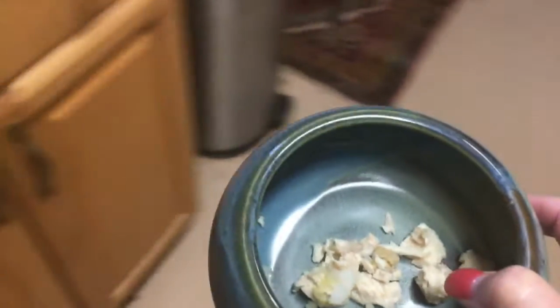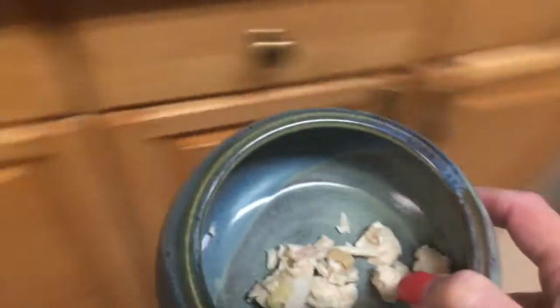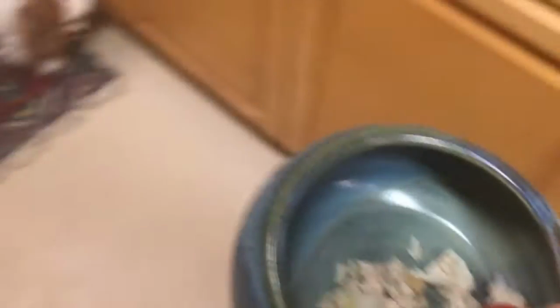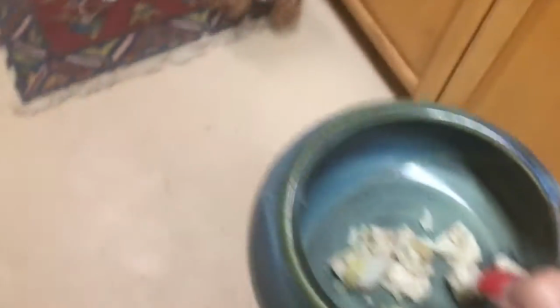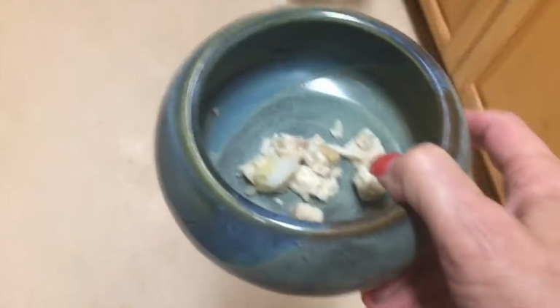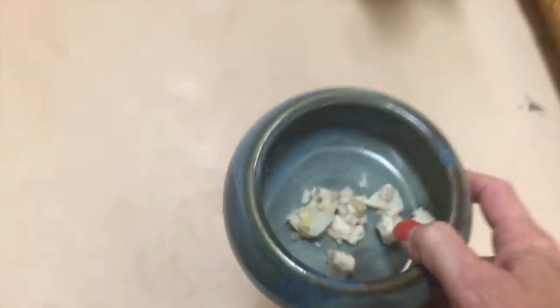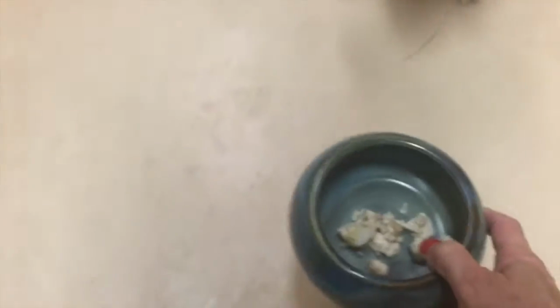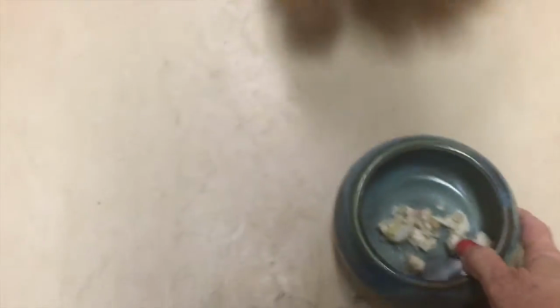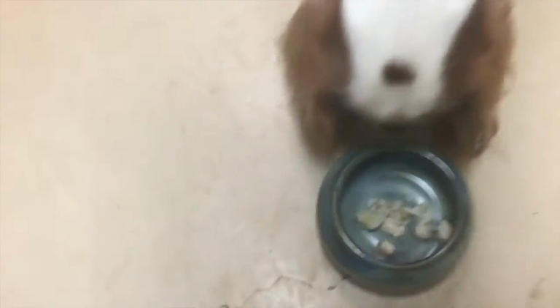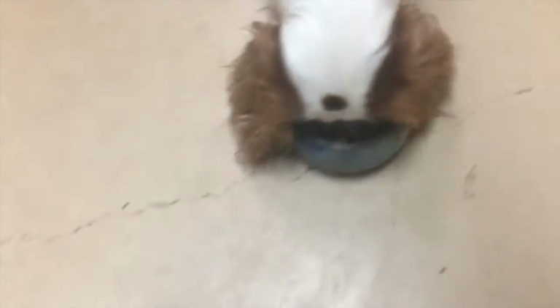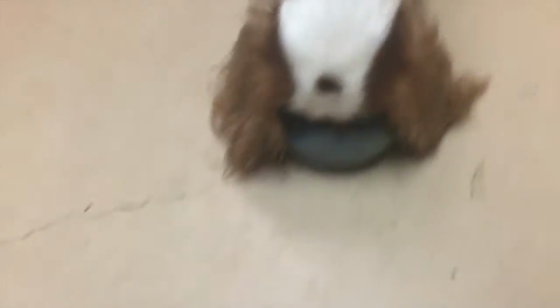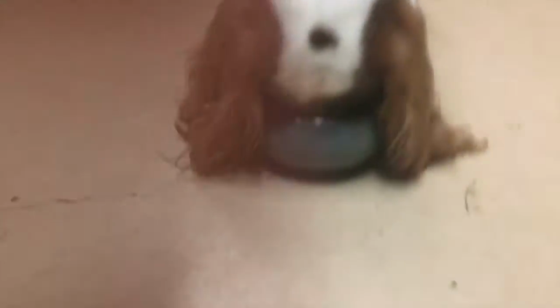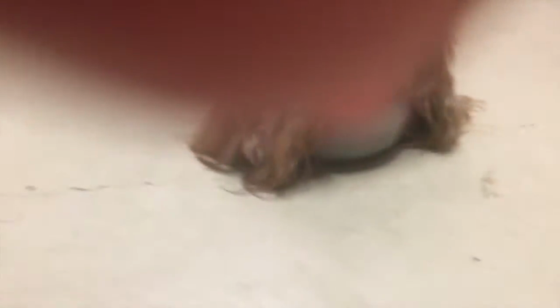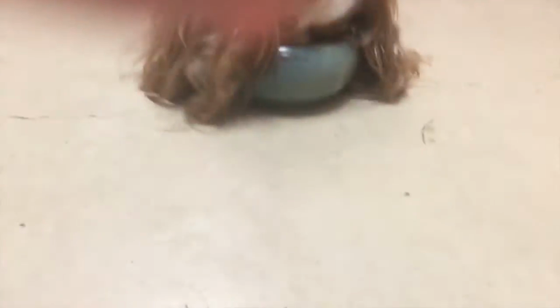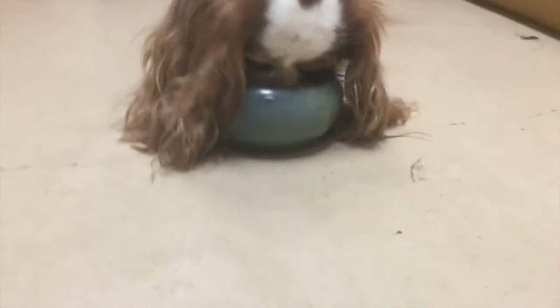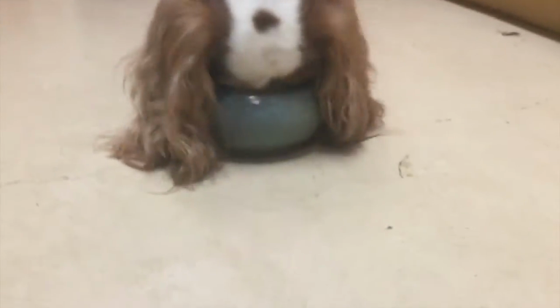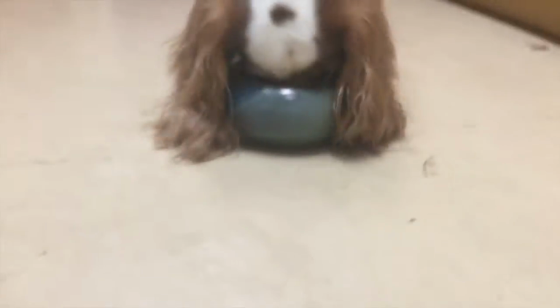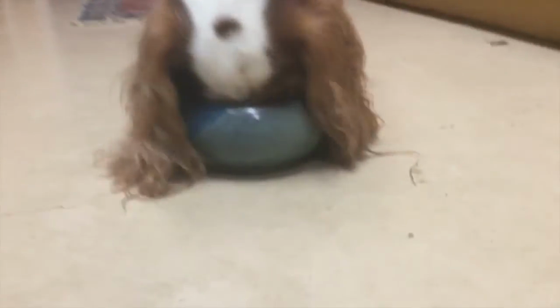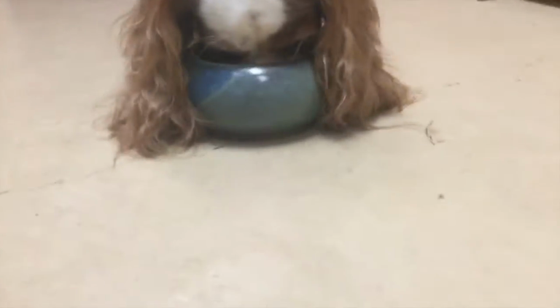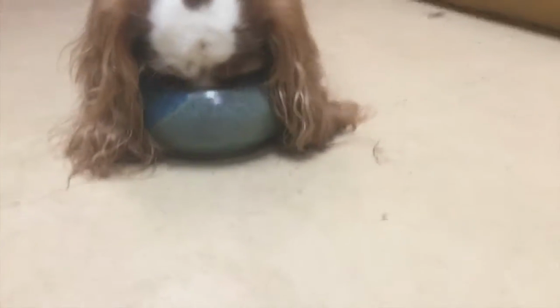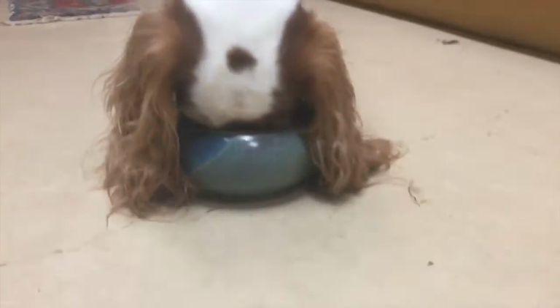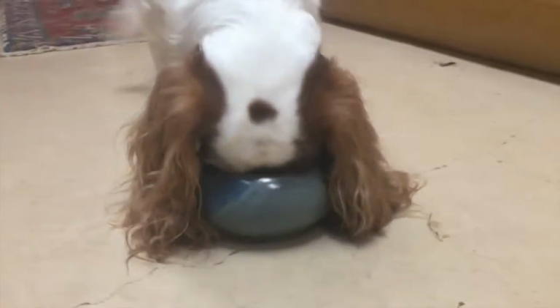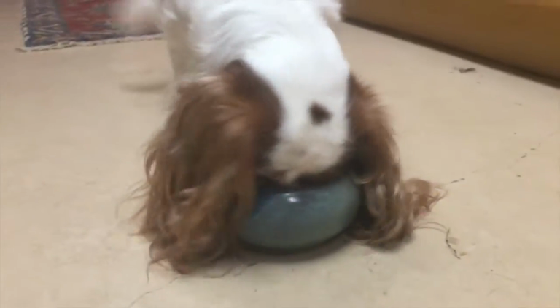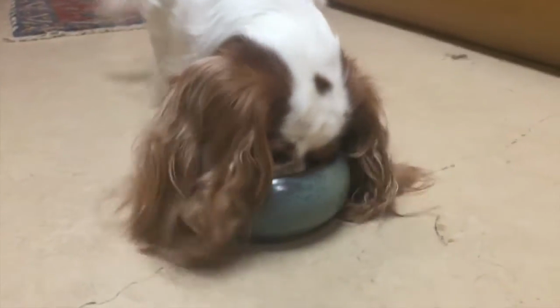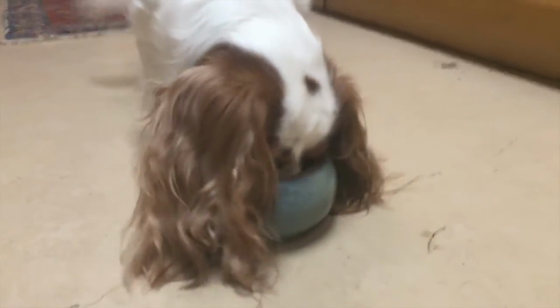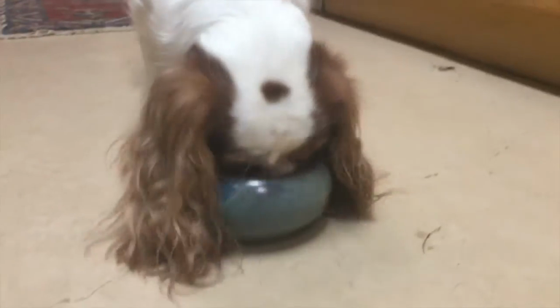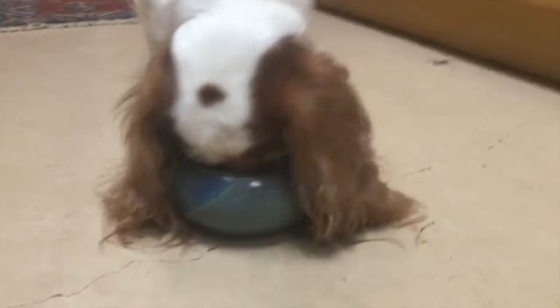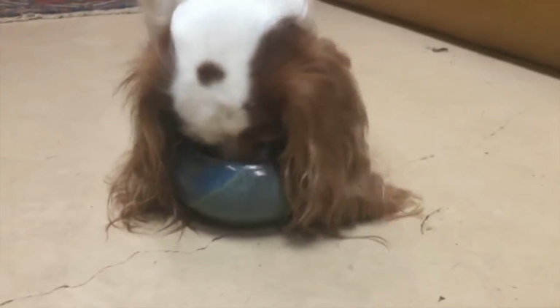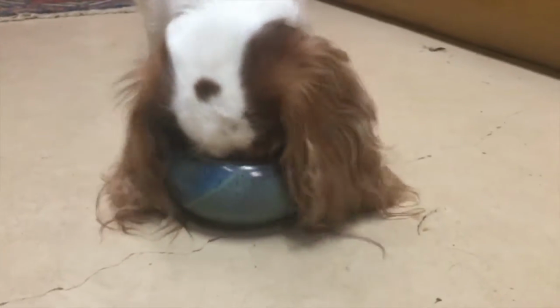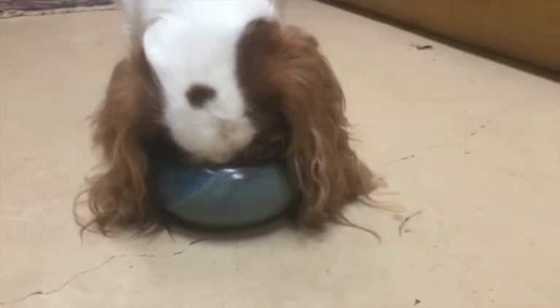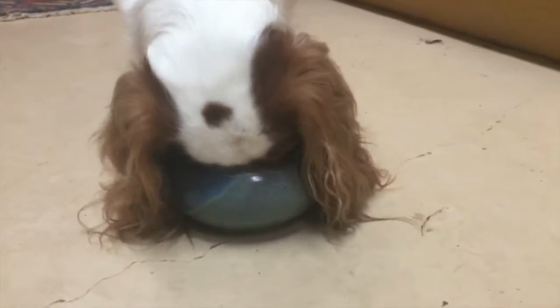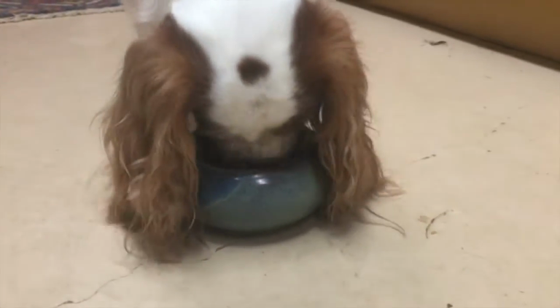Jessica! Come here, girl. Jessica! Anyway, as you can see, the ears go on the outside and the head goes on the inside of the bowl.